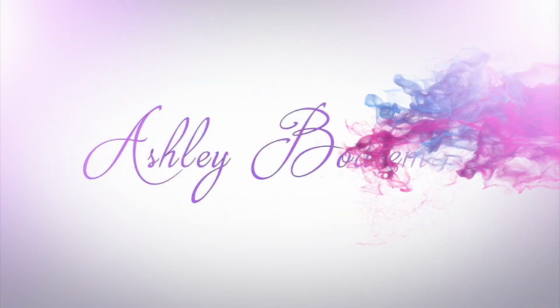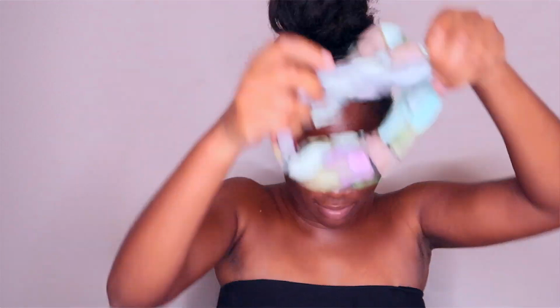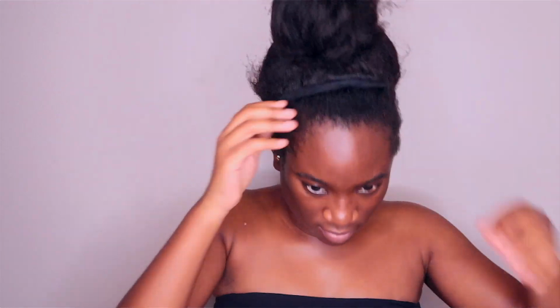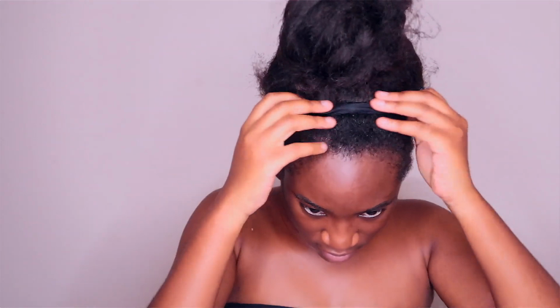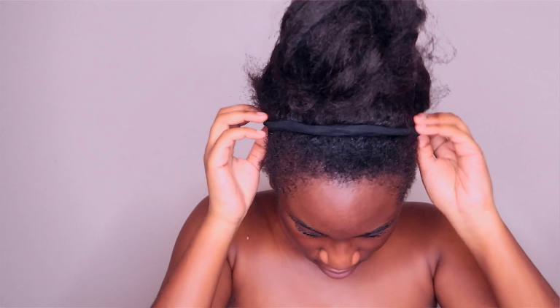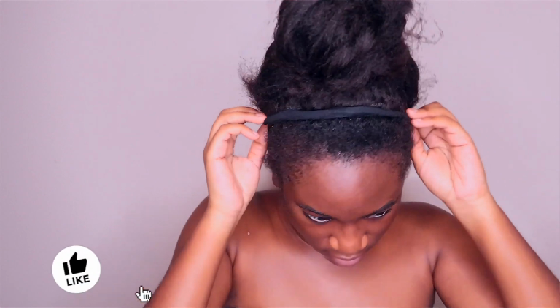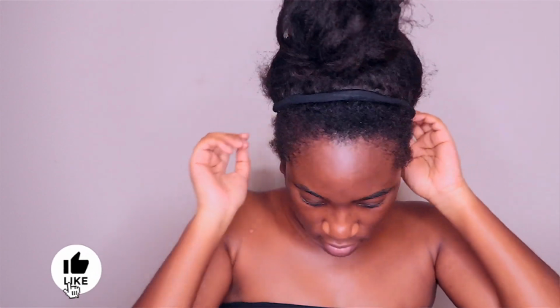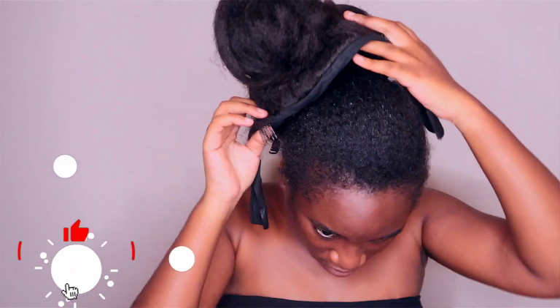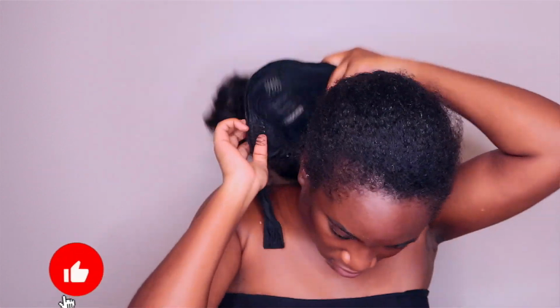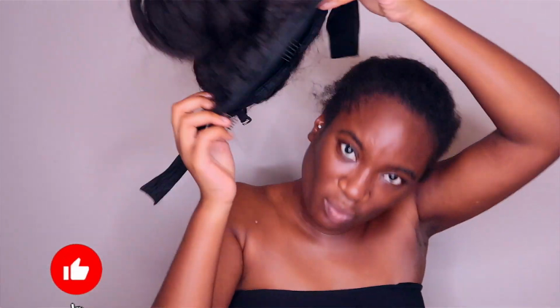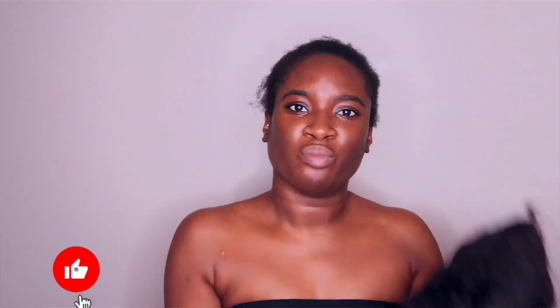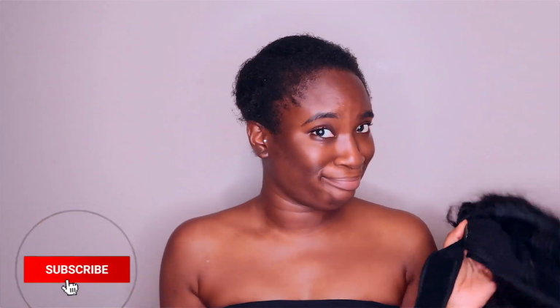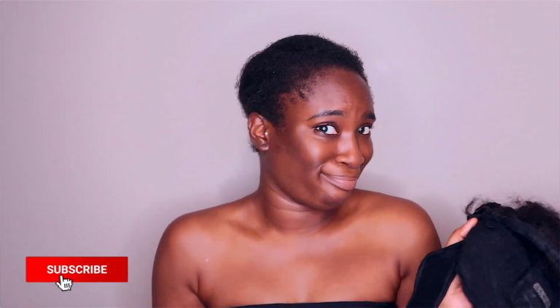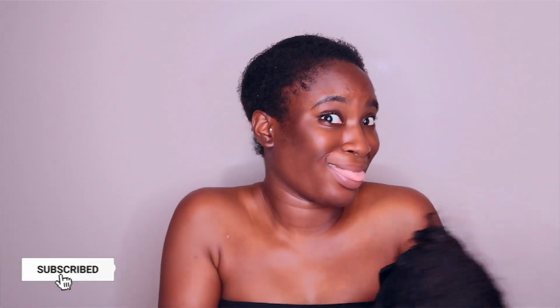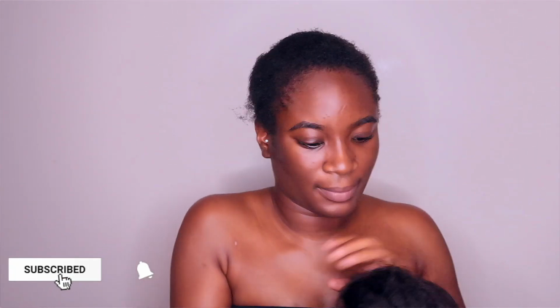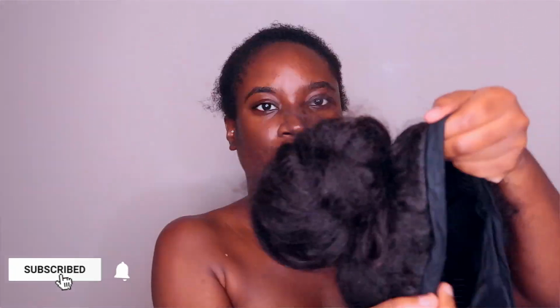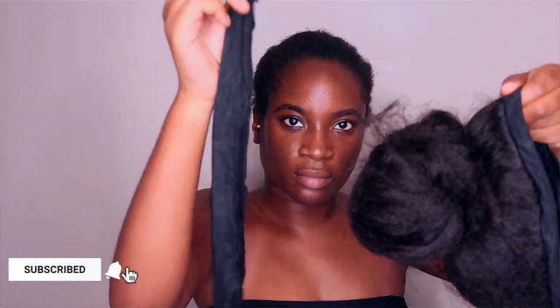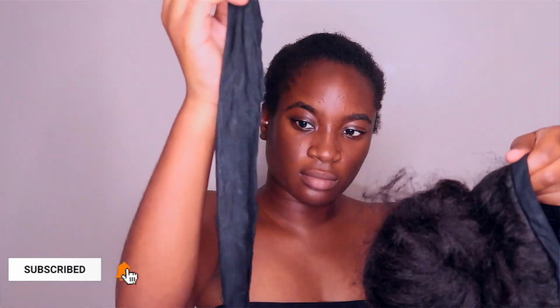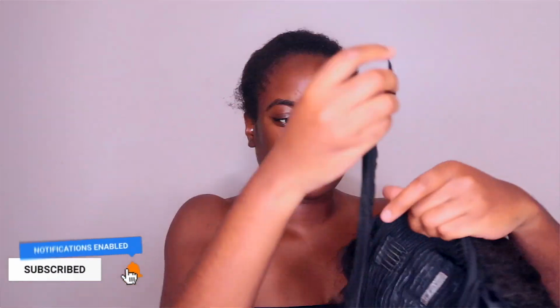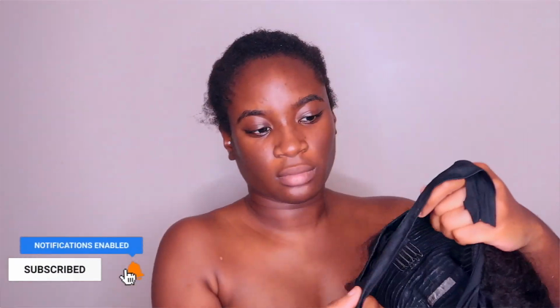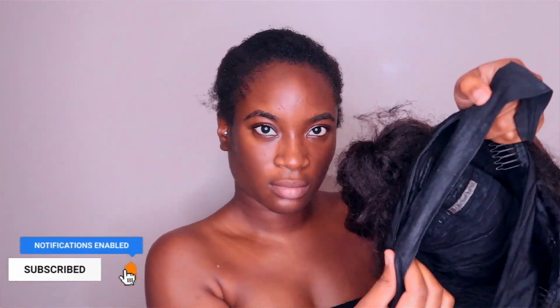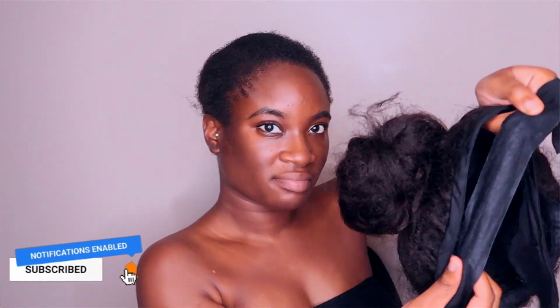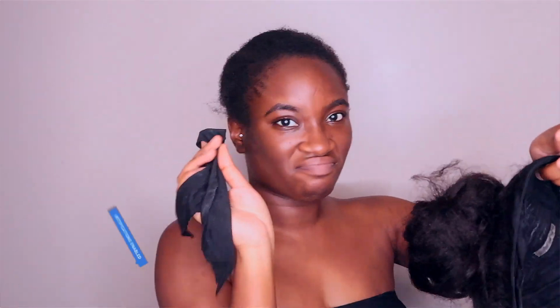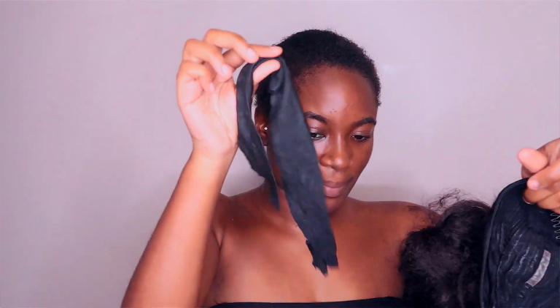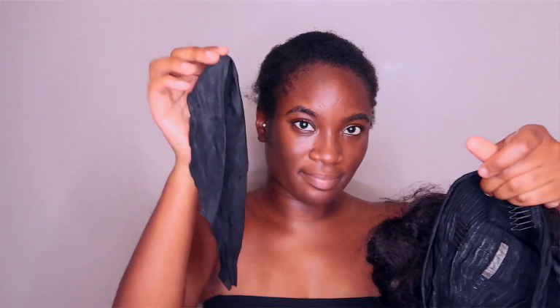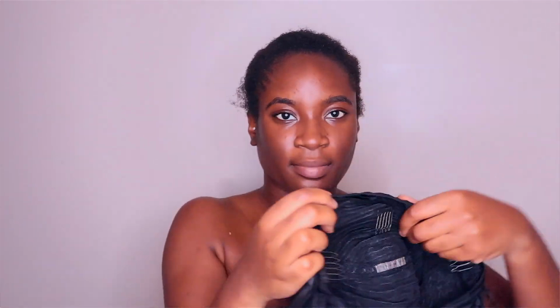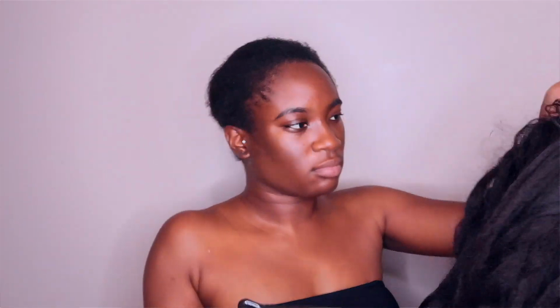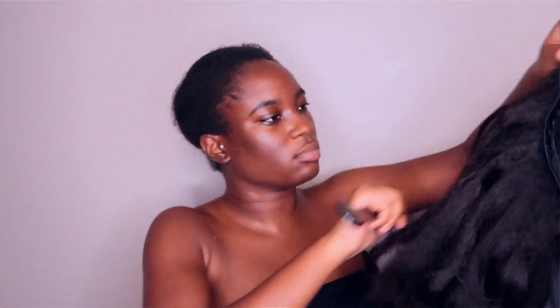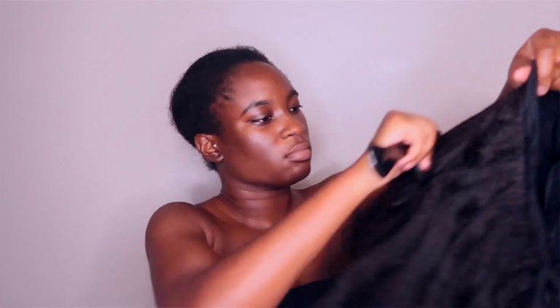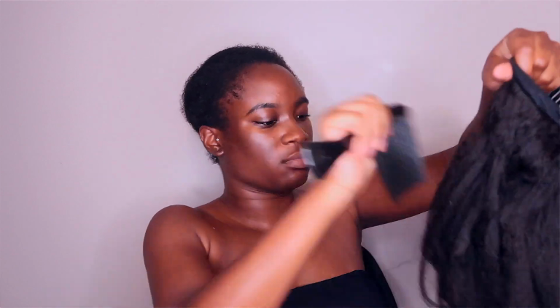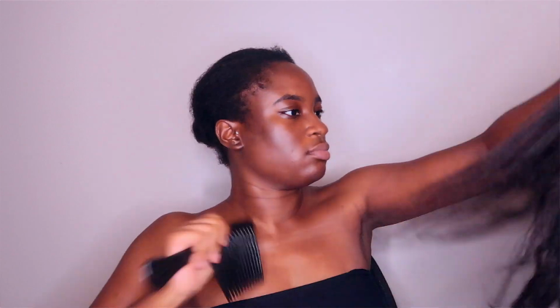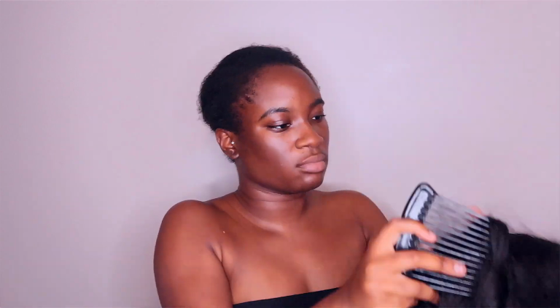Hey guys, welcome back to my channel. Today I'm going to show you how I create a half-up half-down look with my headband wig. I decided to cut the band in the front just to make it a bit thinner and easier to hide when you do this half-up half-down look.